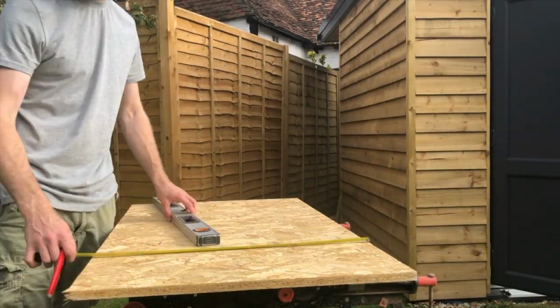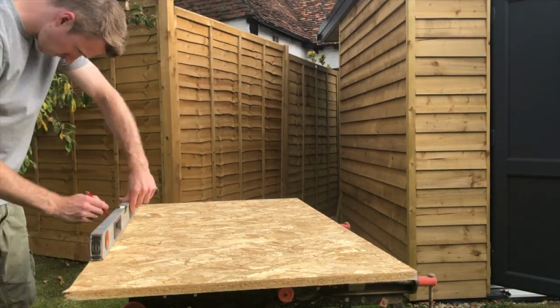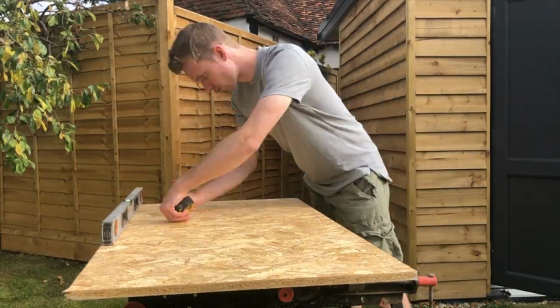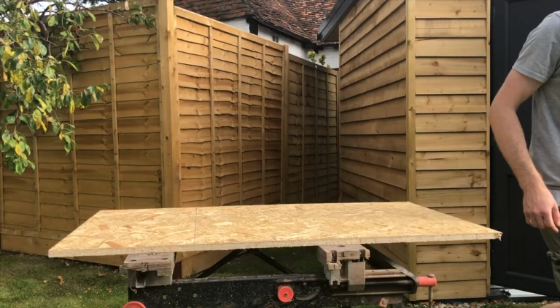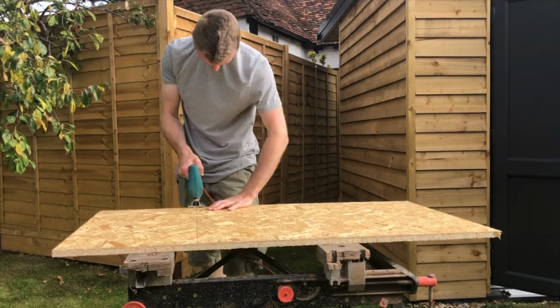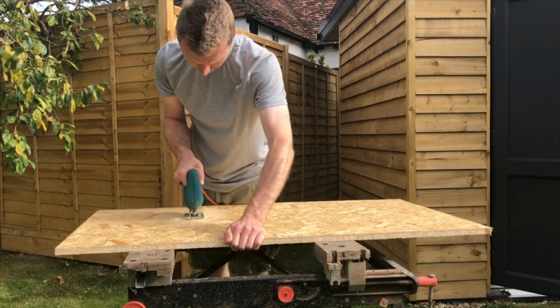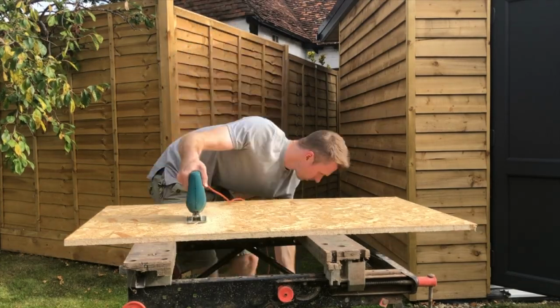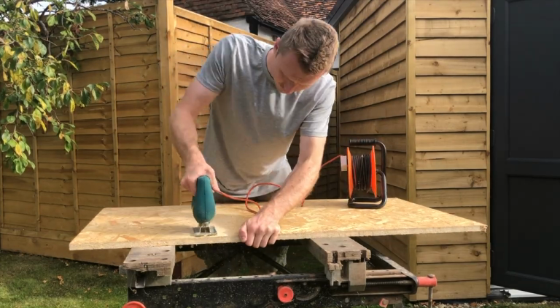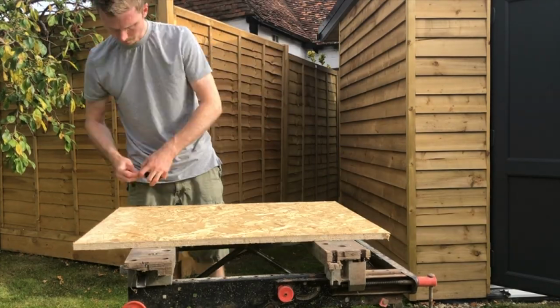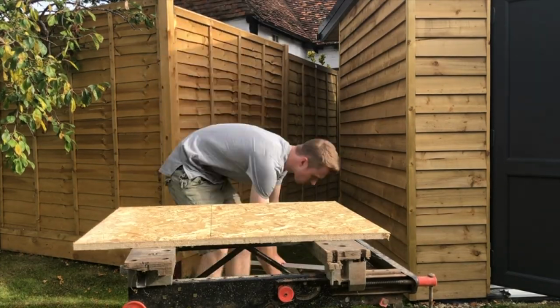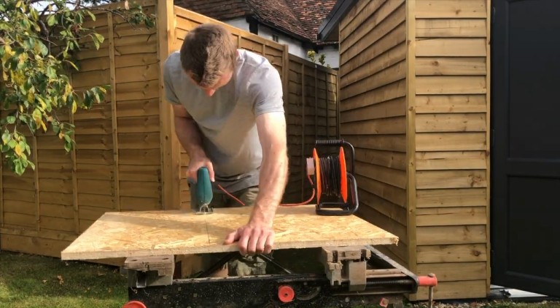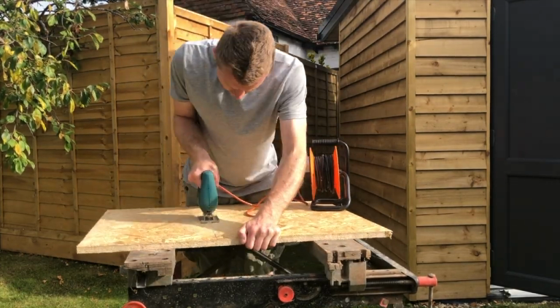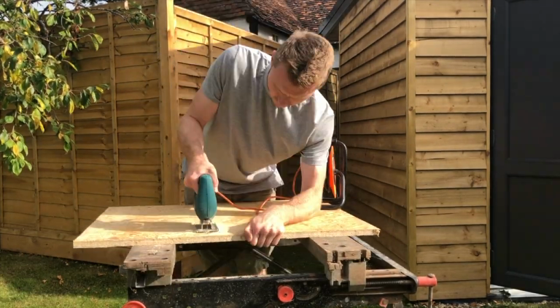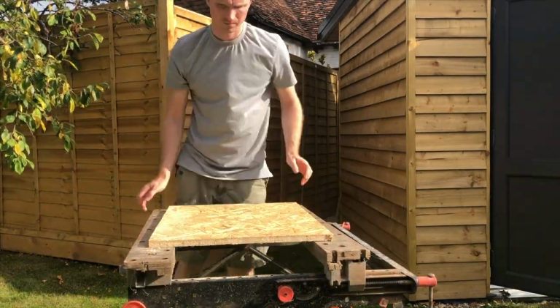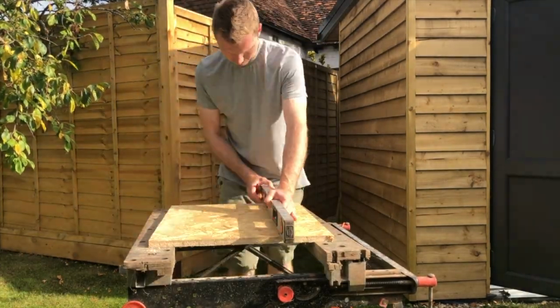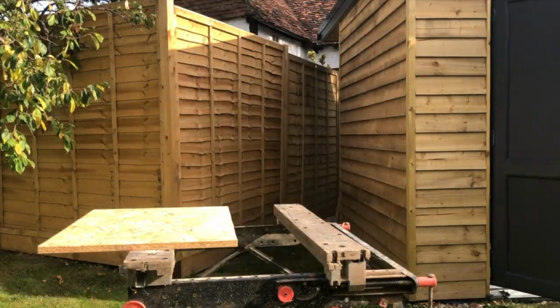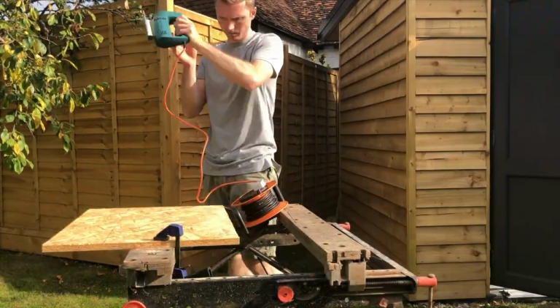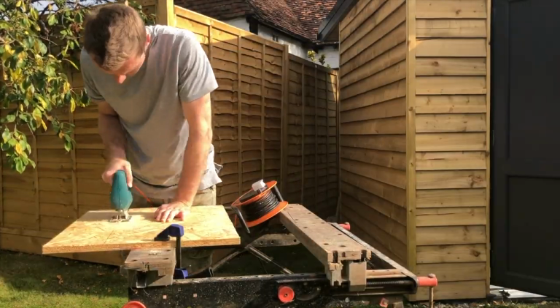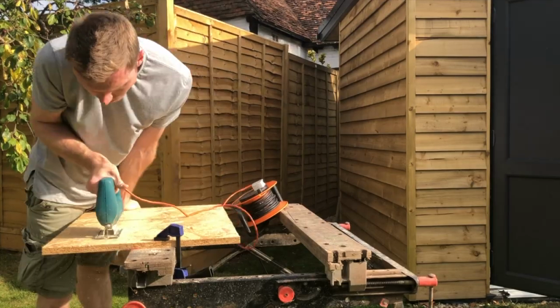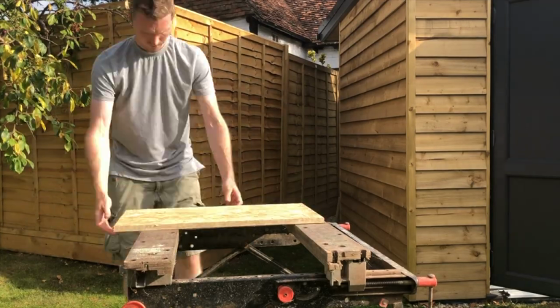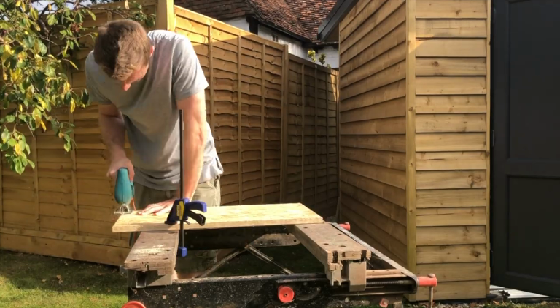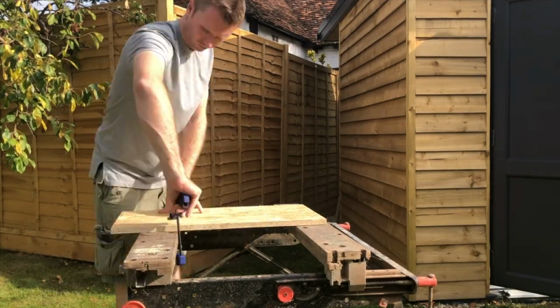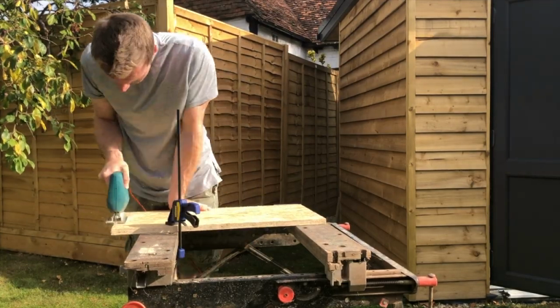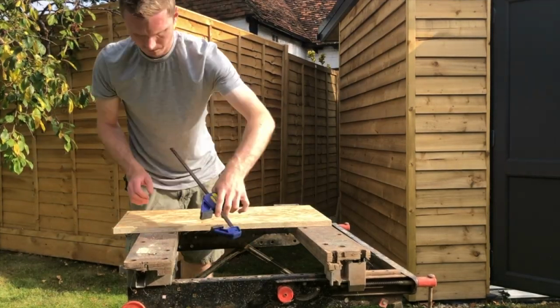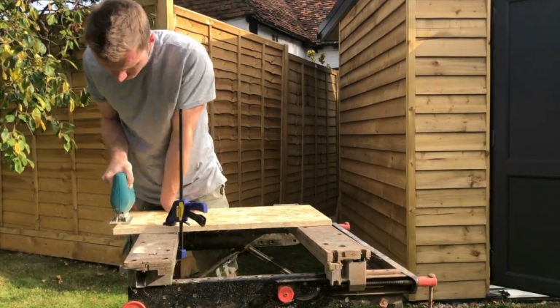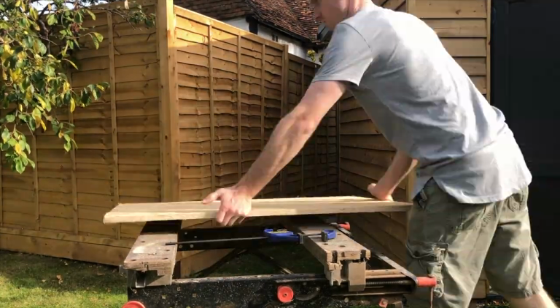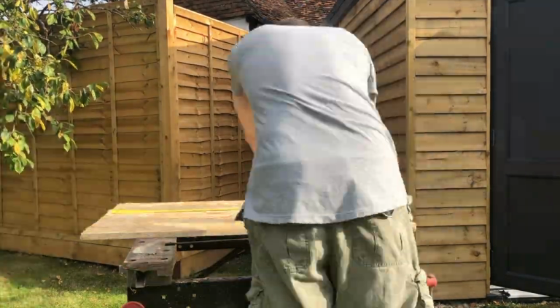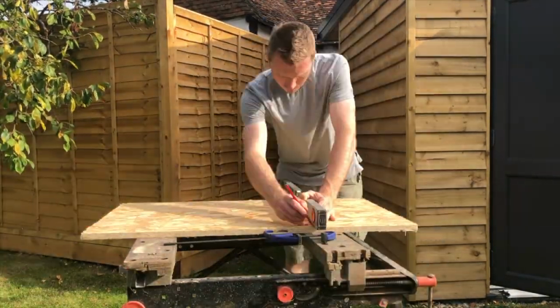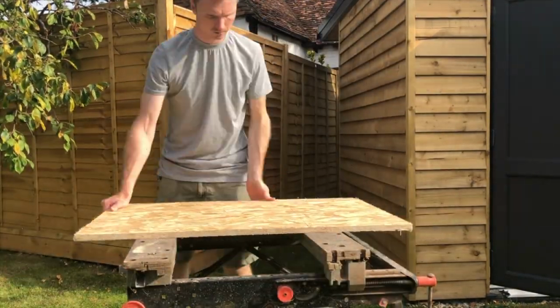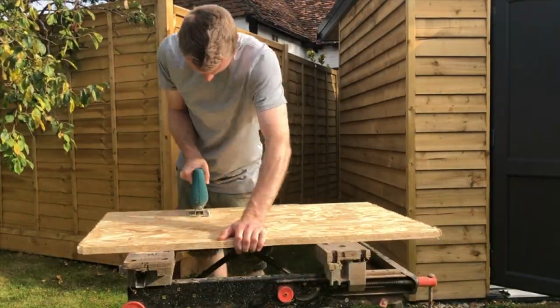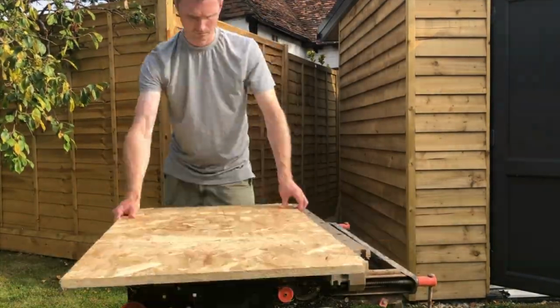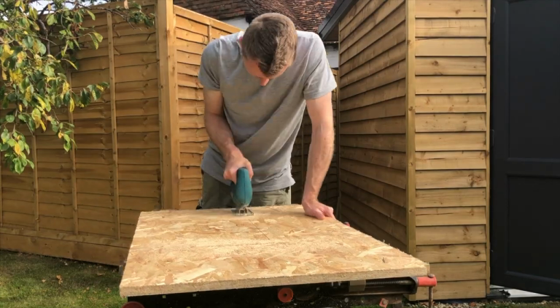Hello YouTube! Welcome to the next video in my series where I'm building a home garden stroke music room. Sorry it's been a few months since the last video but thanks everyone for being very patient. Let's get on with it then.